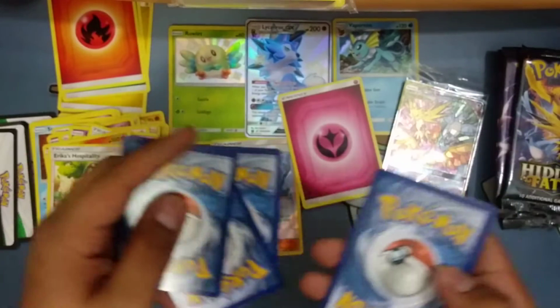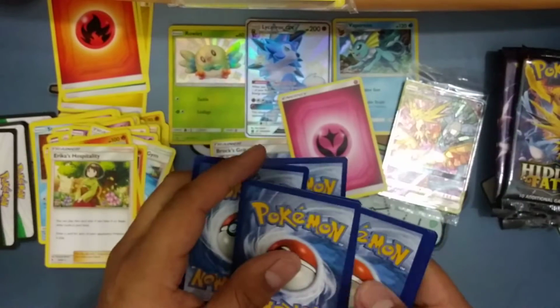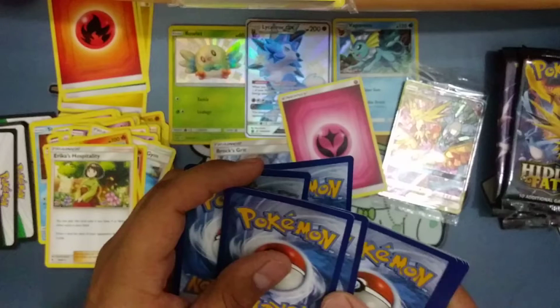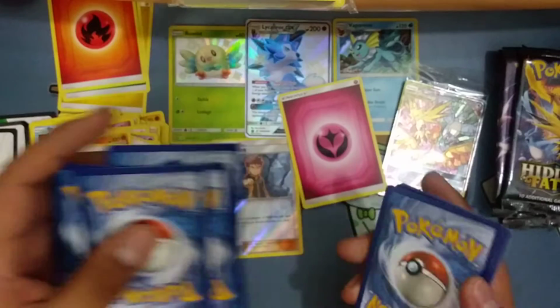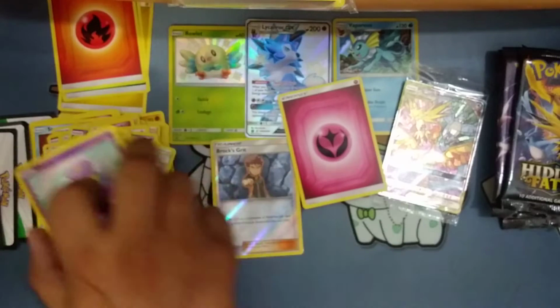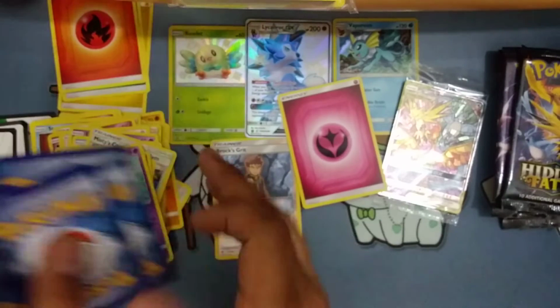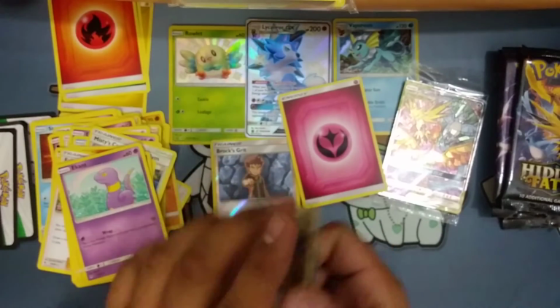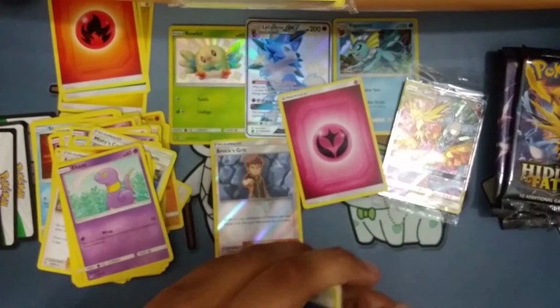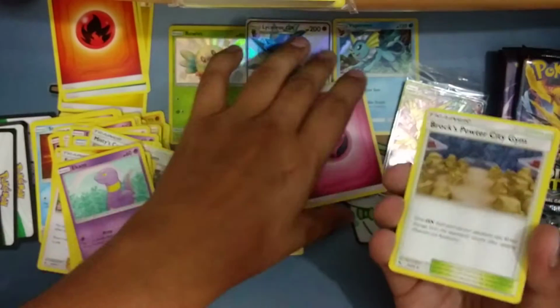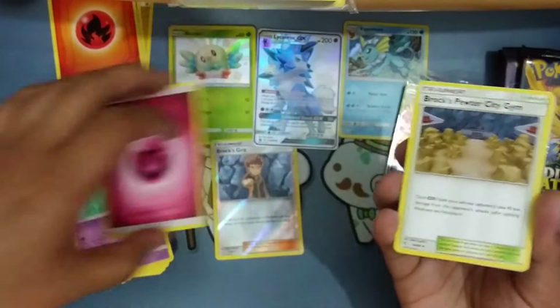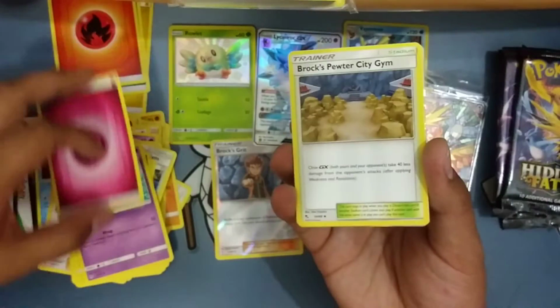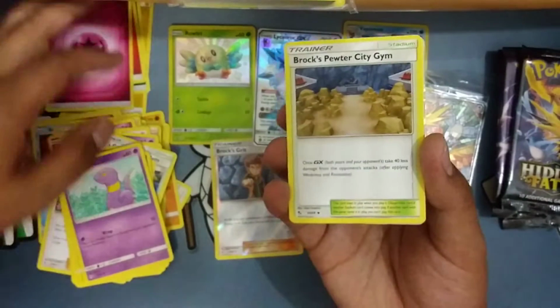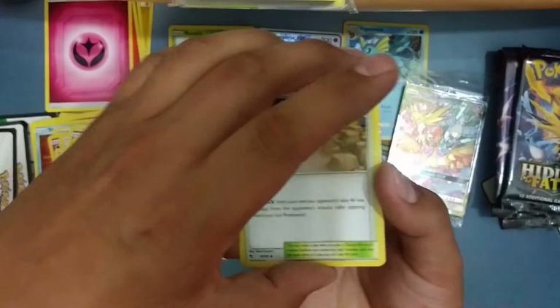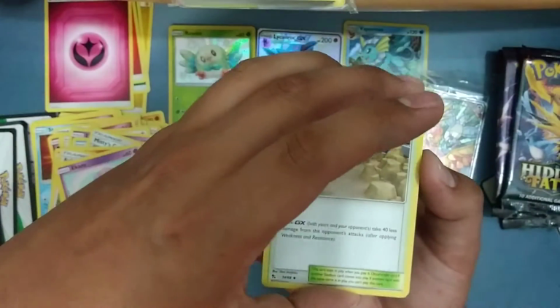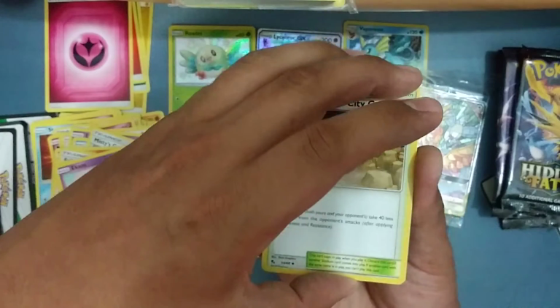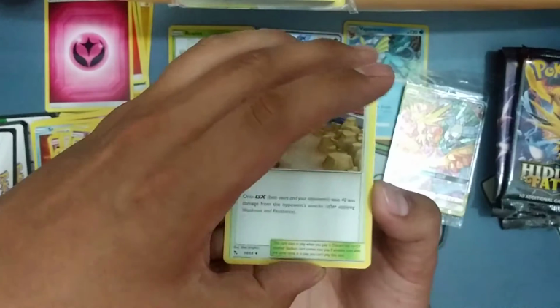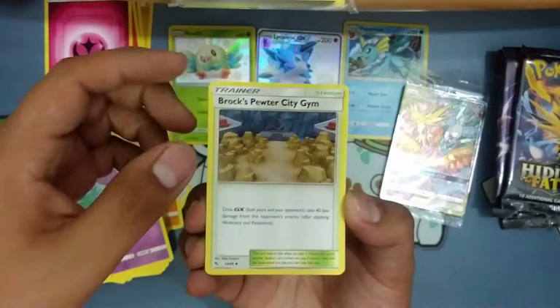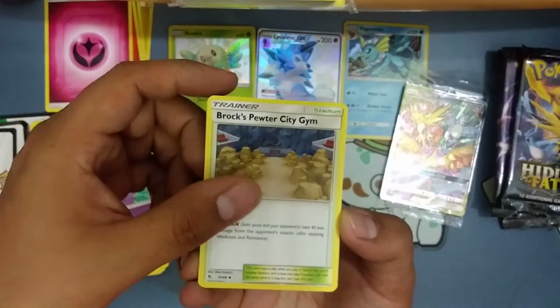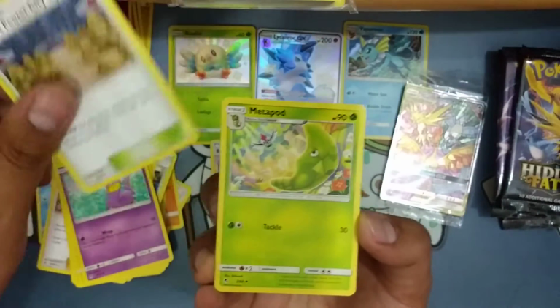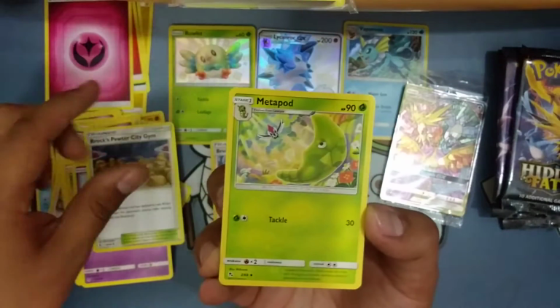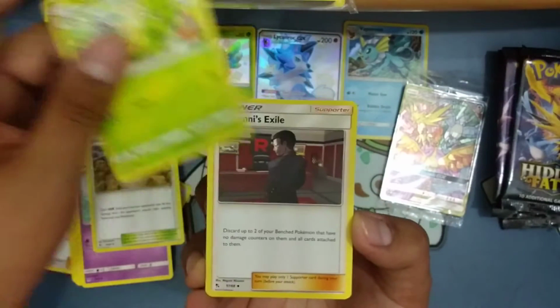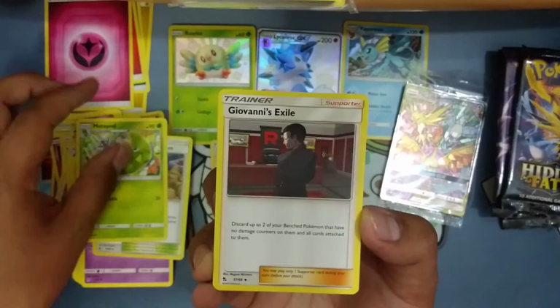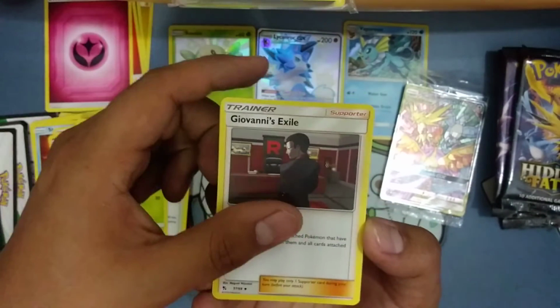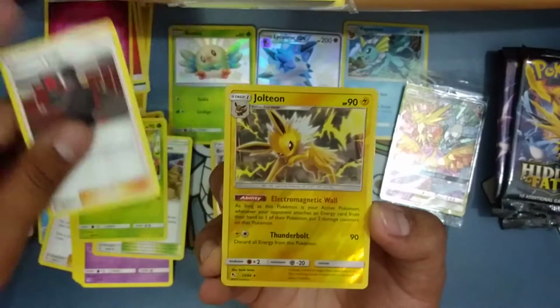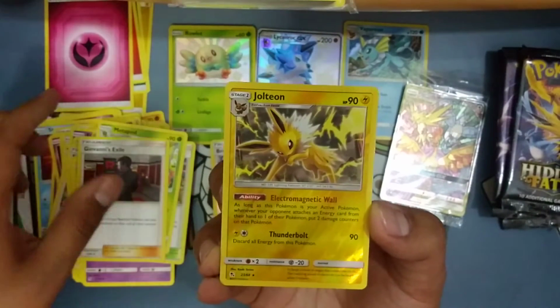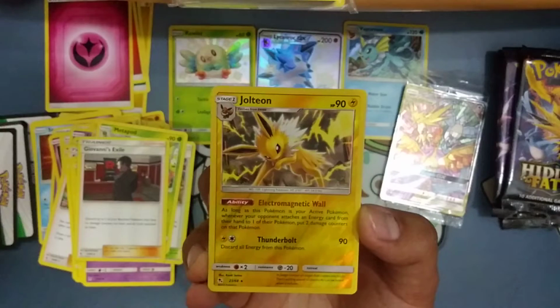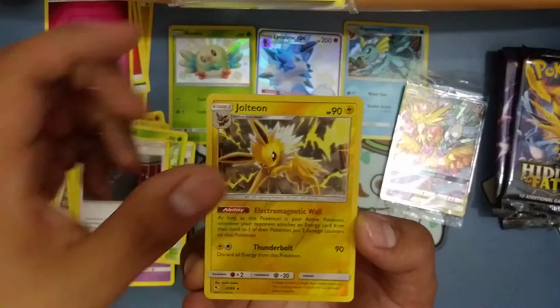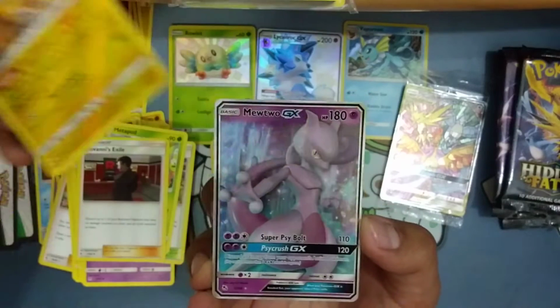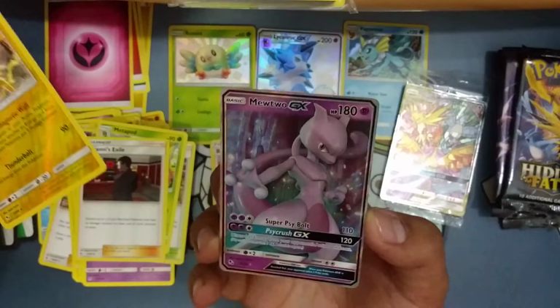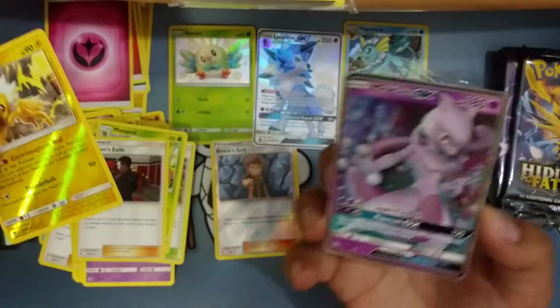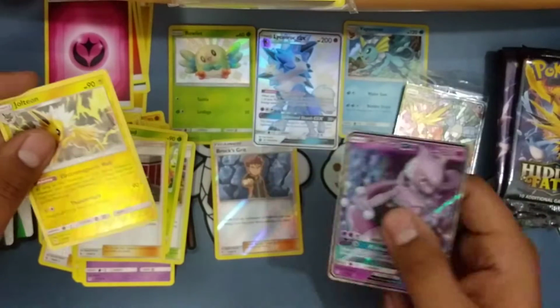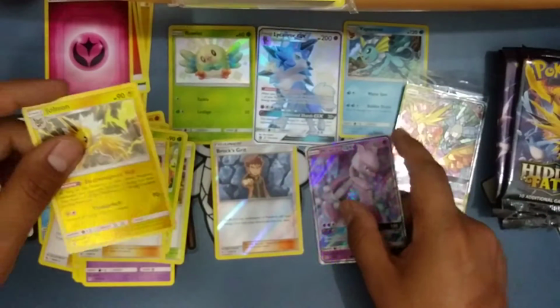Got the Fairy Energy. I see something in the back. We got Brock's, Metapod, Giovanni, Jolteon Reverse, and a Mewtwo GX.